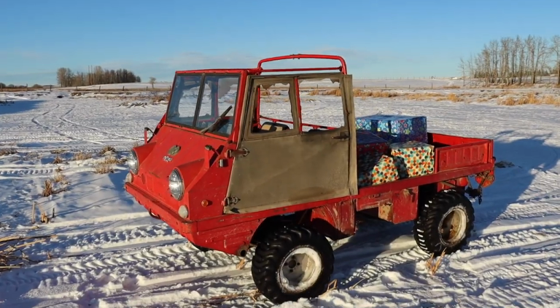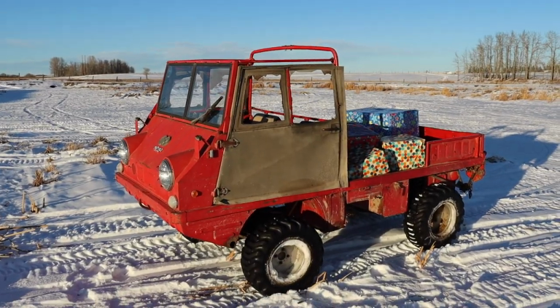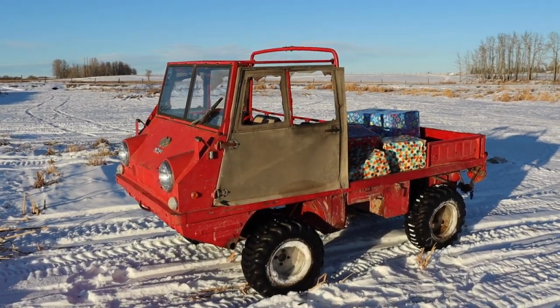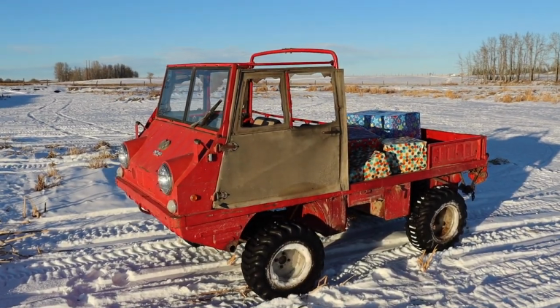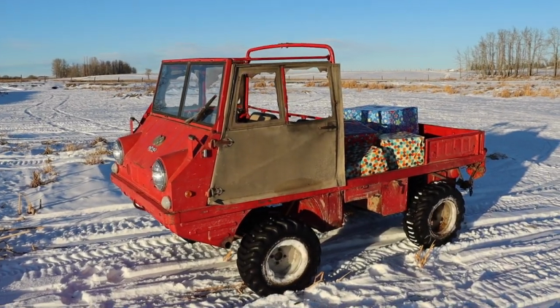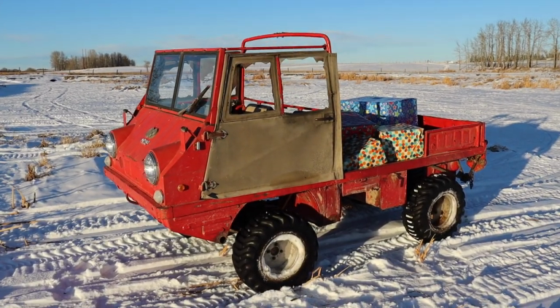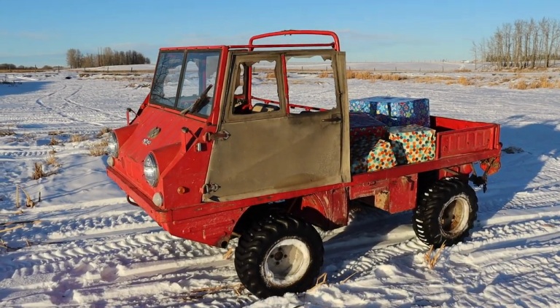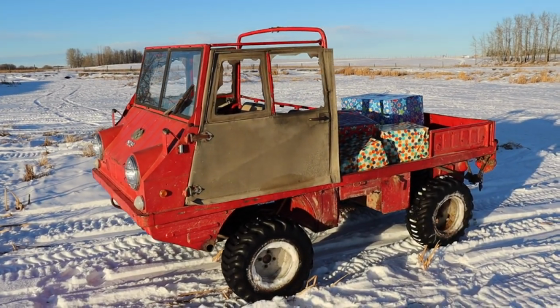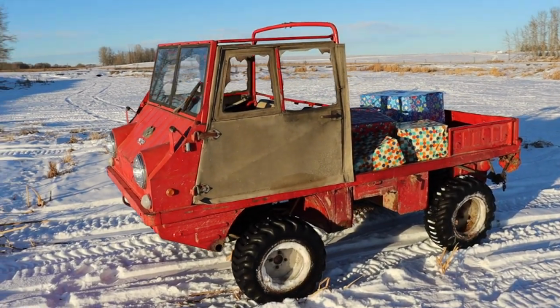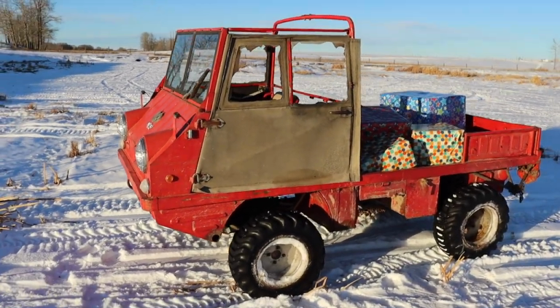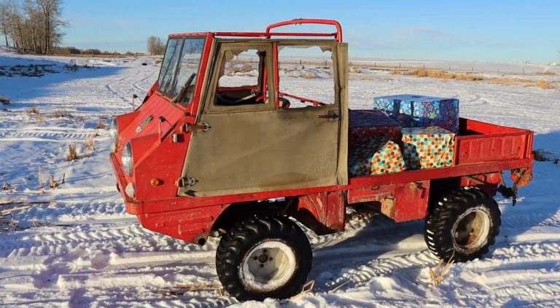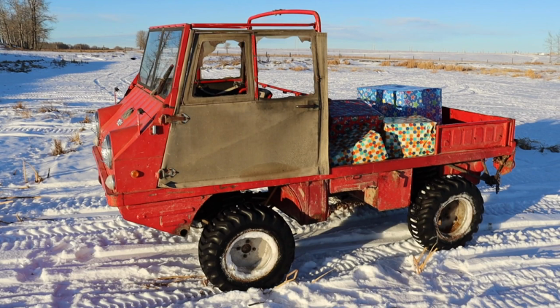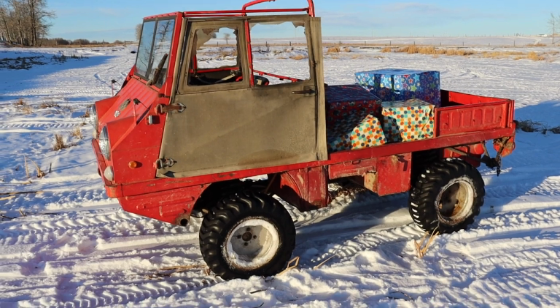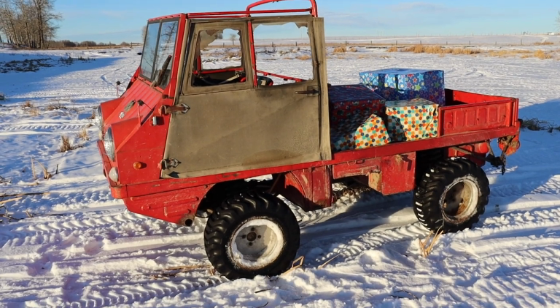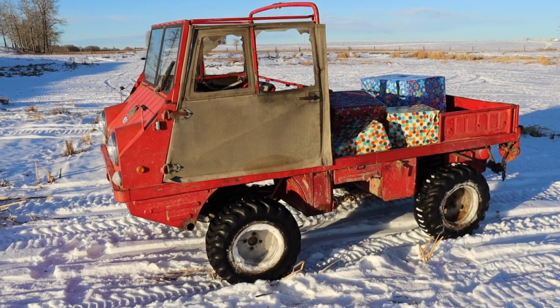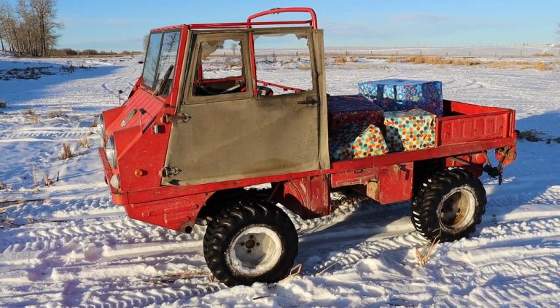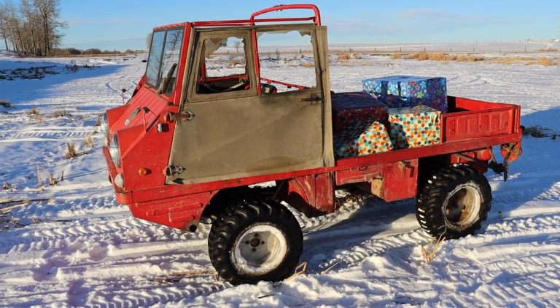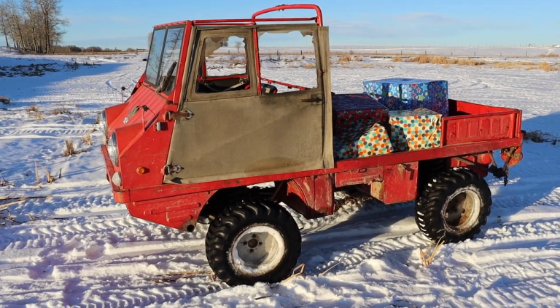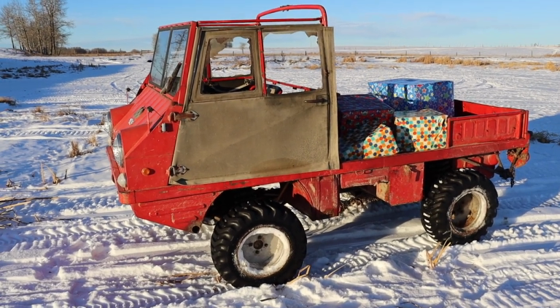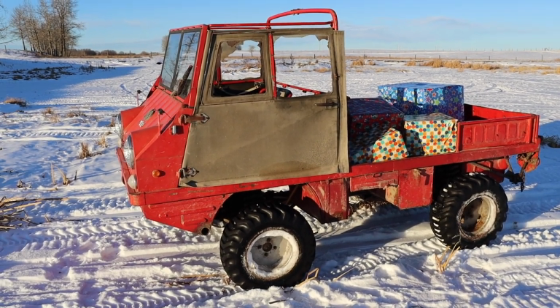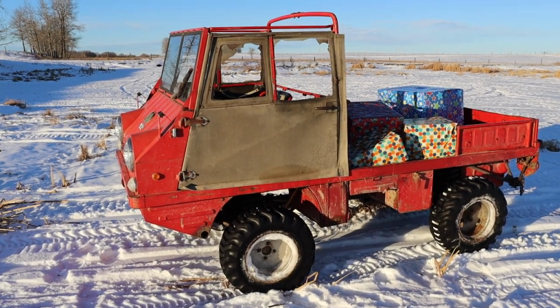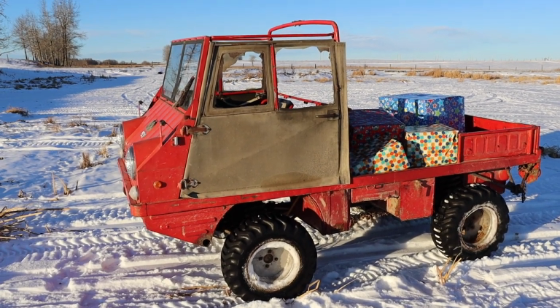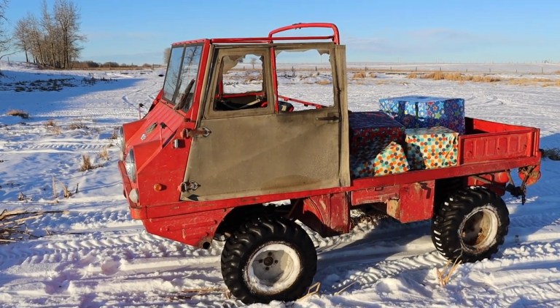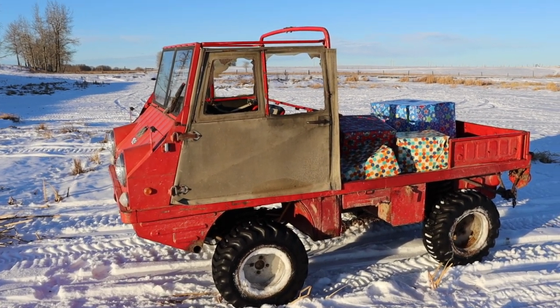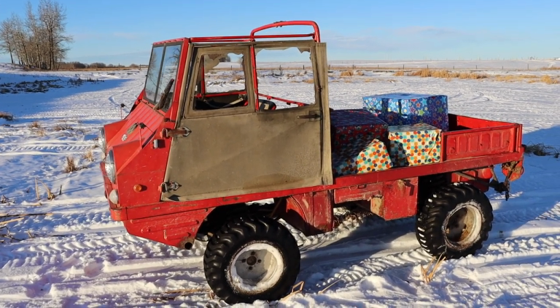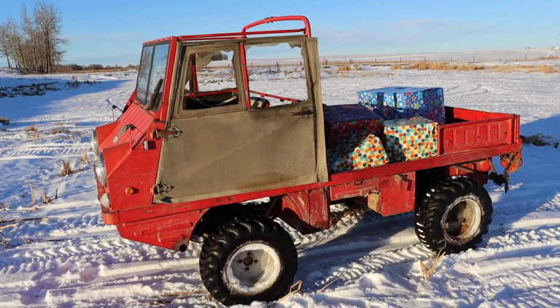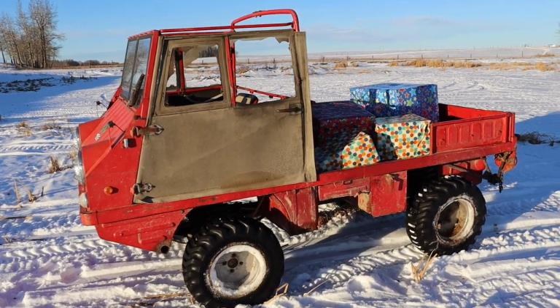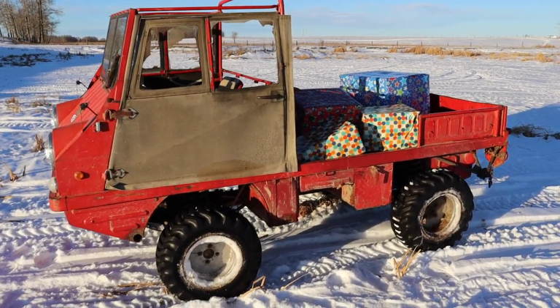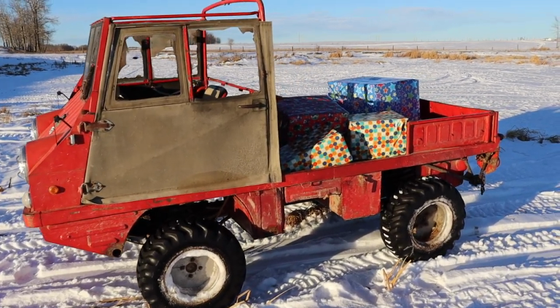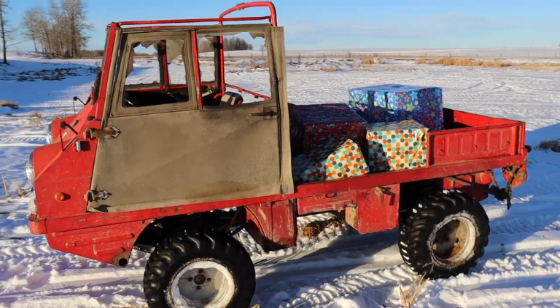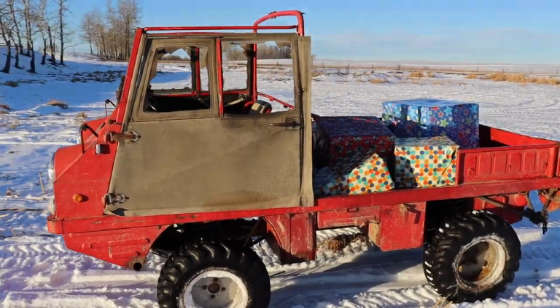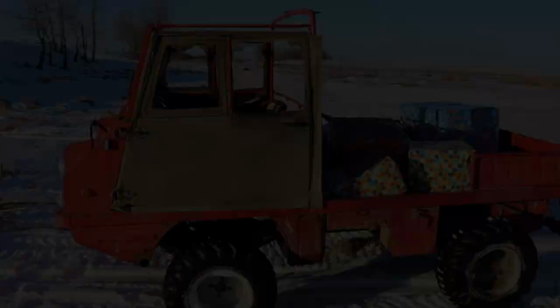The Haflinger is back on its feet. I basically had to swap the whole hub assembly with the CV joint in it. This is the footage of that.